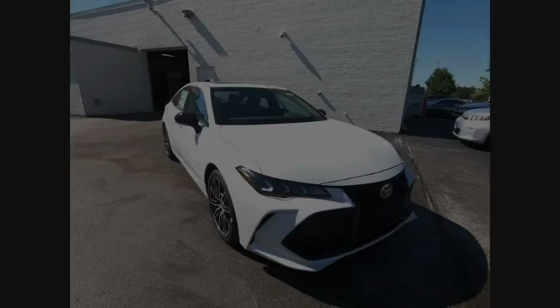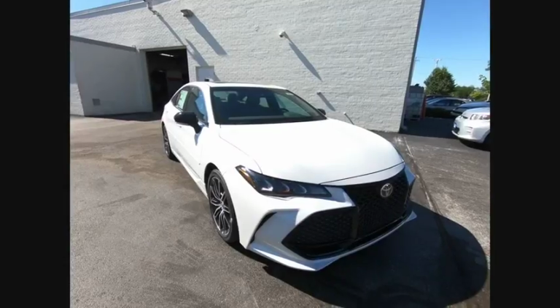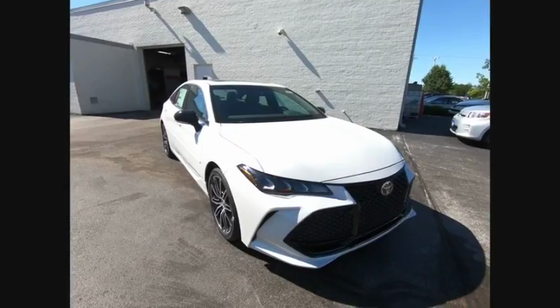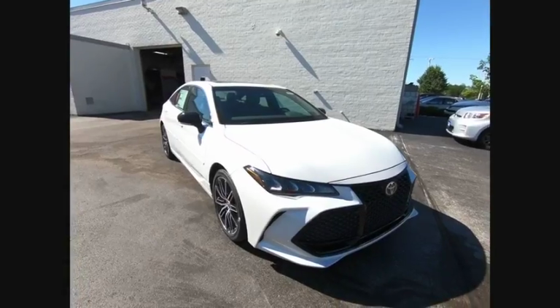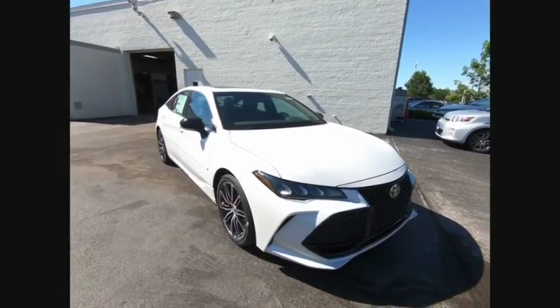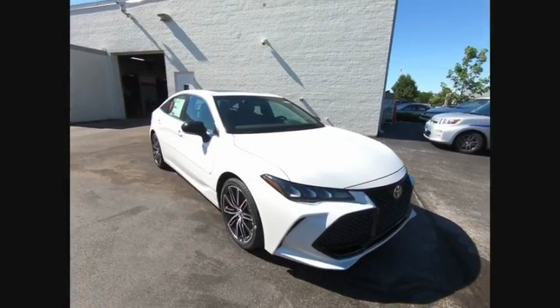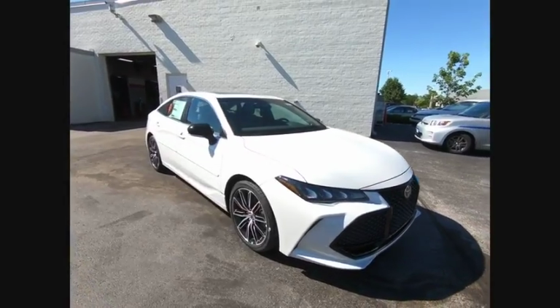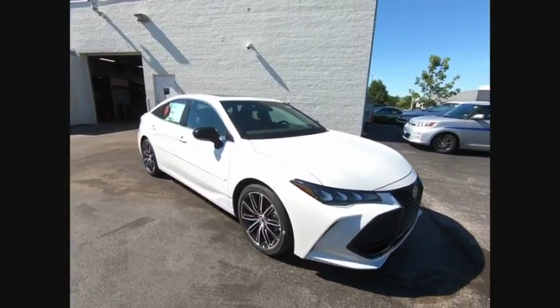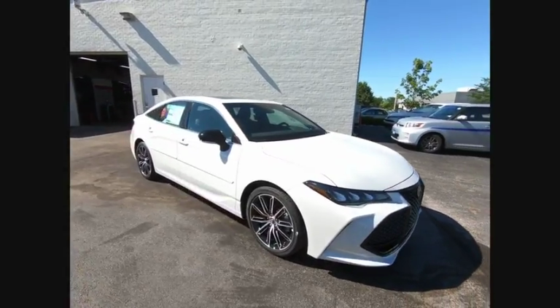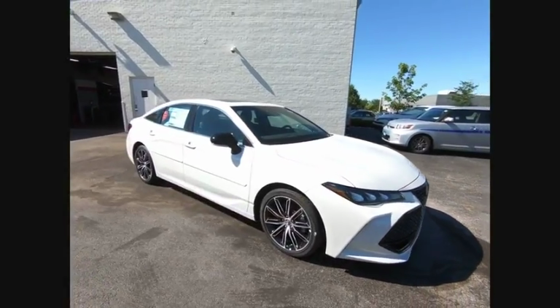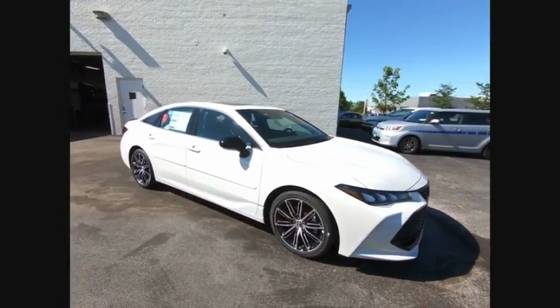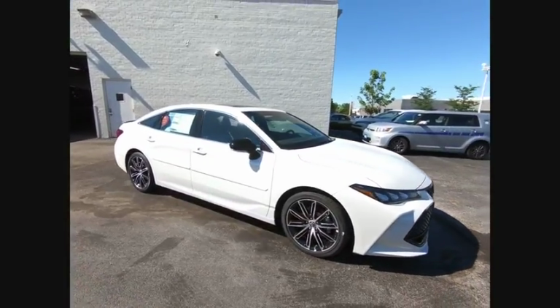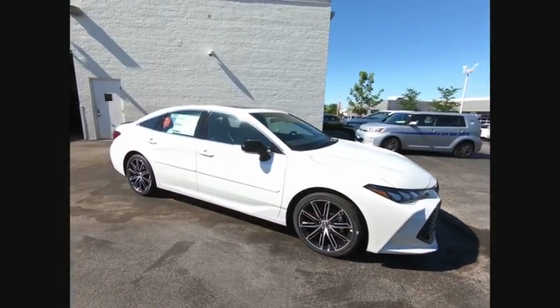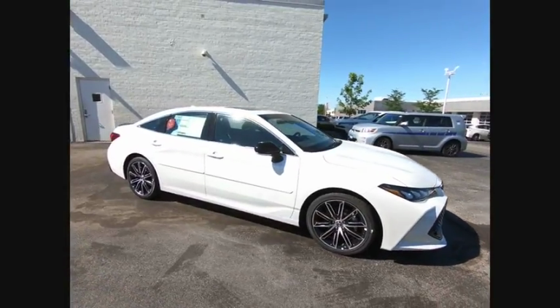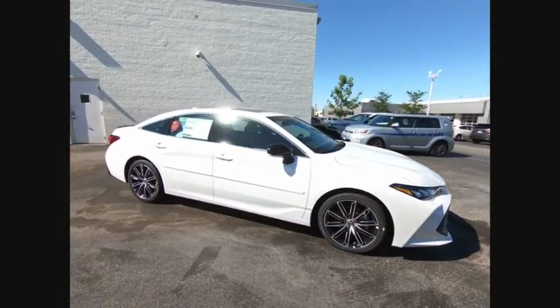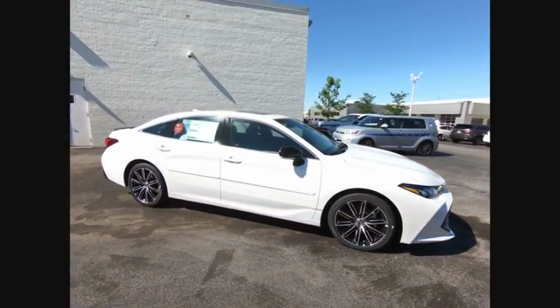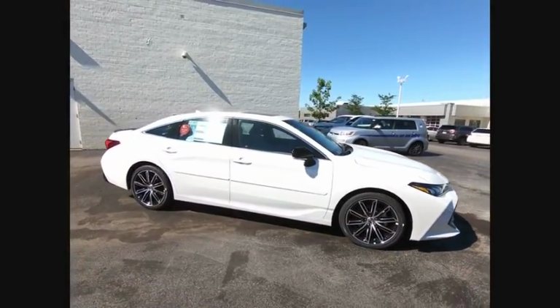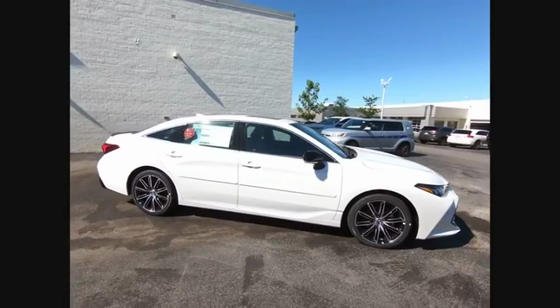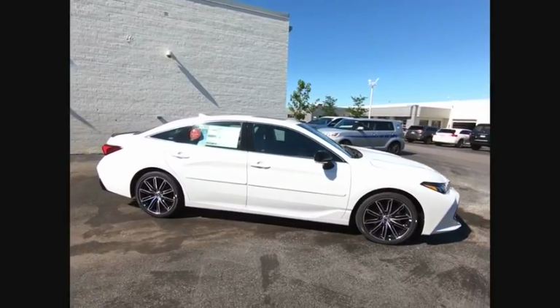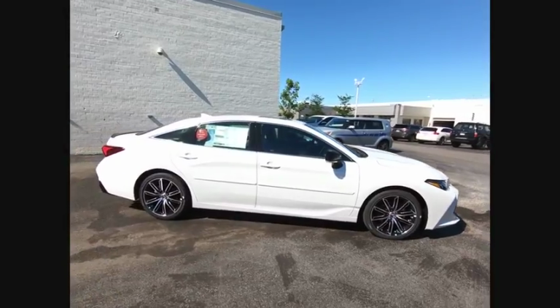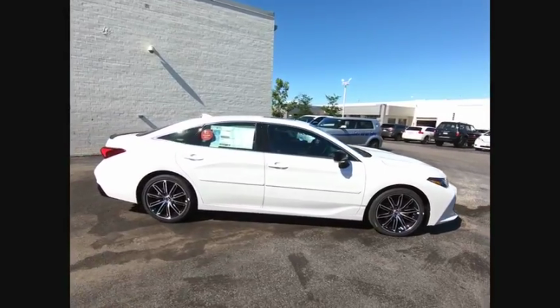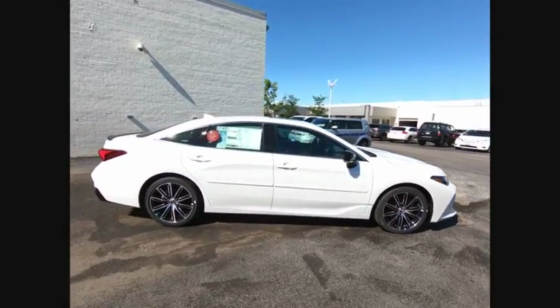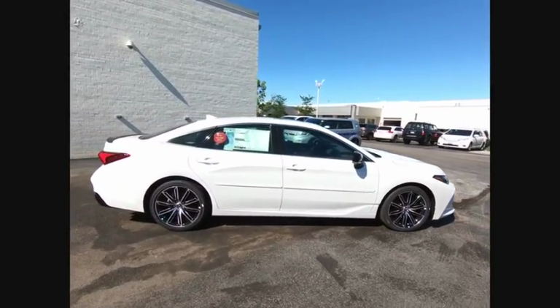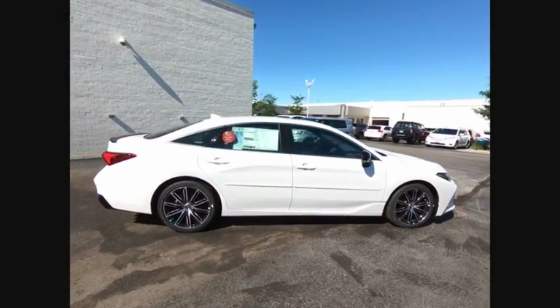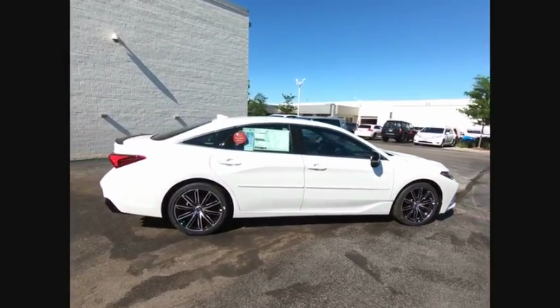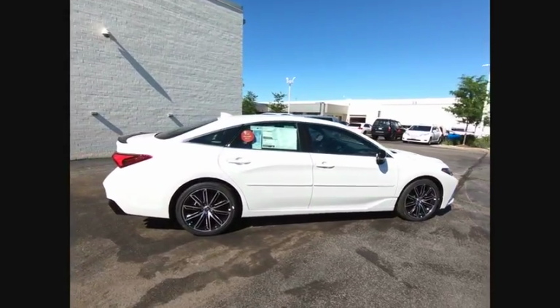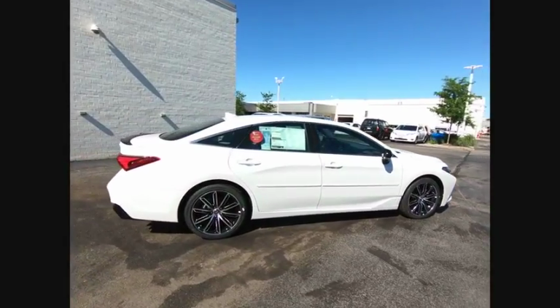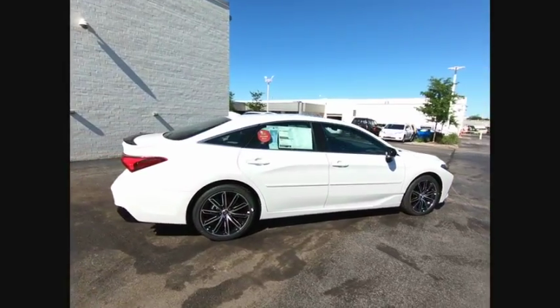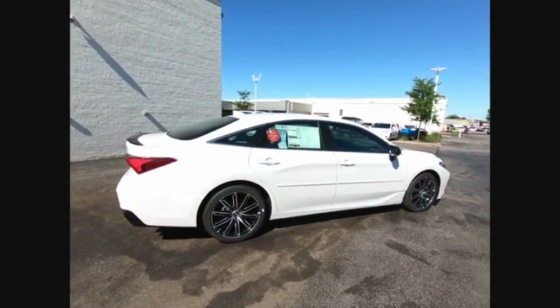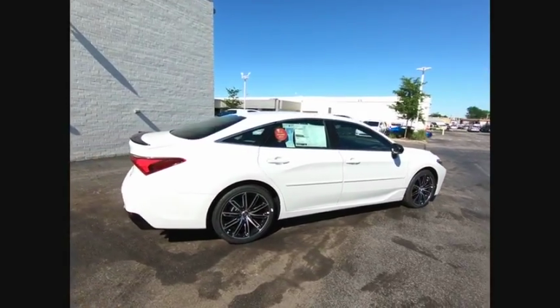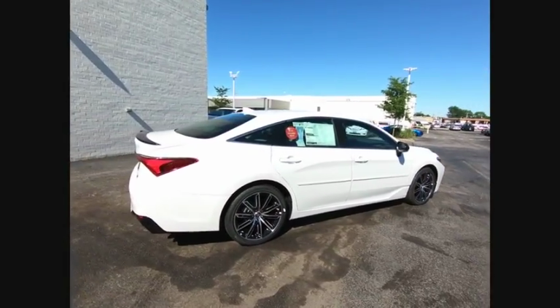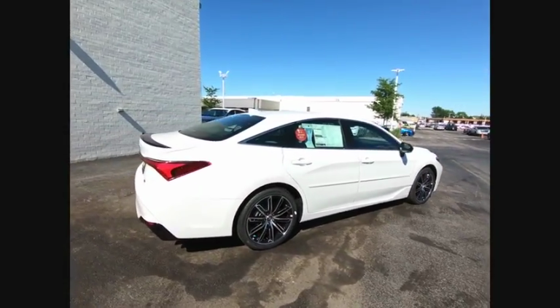The 2019 Toyota Avalon. A solid performer with standard V6 power, lots of interior space, and a reputation for reliability.